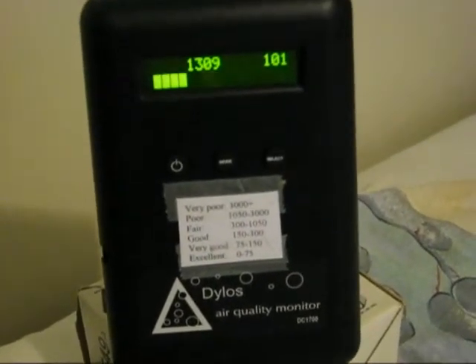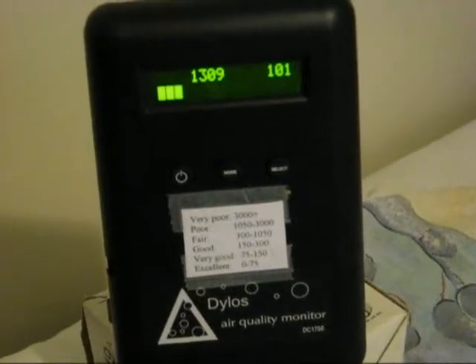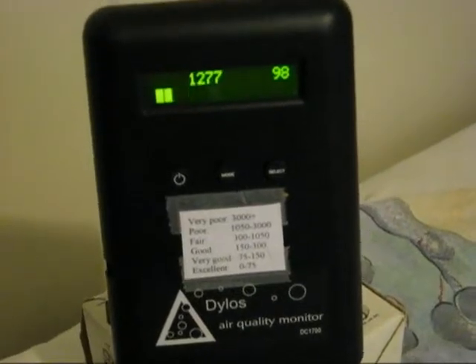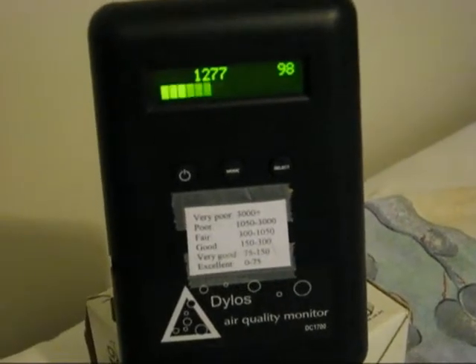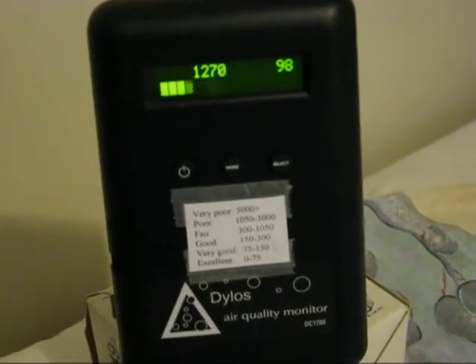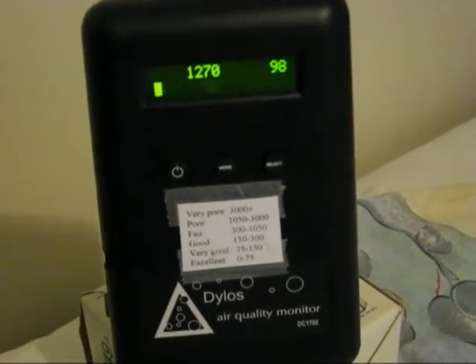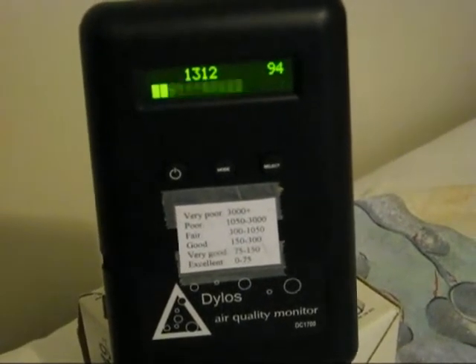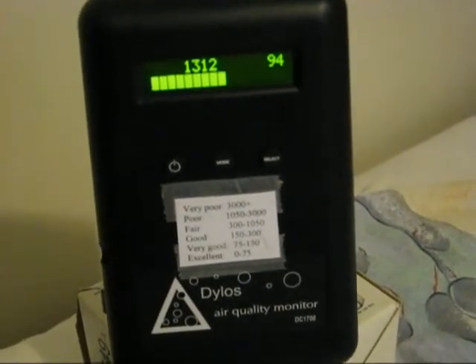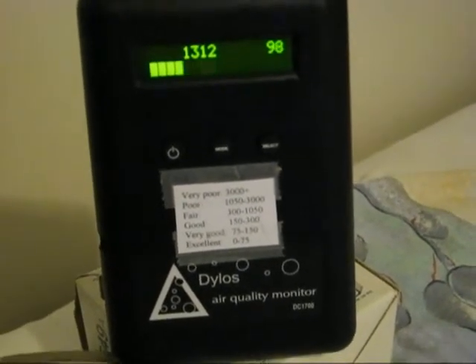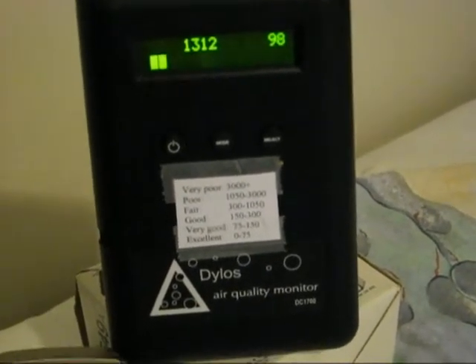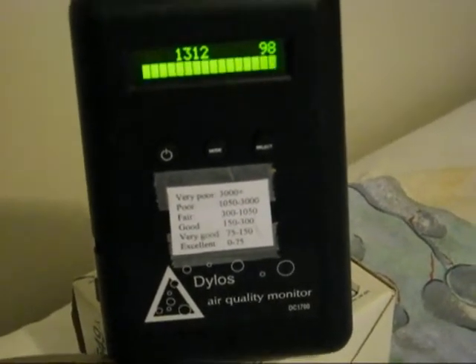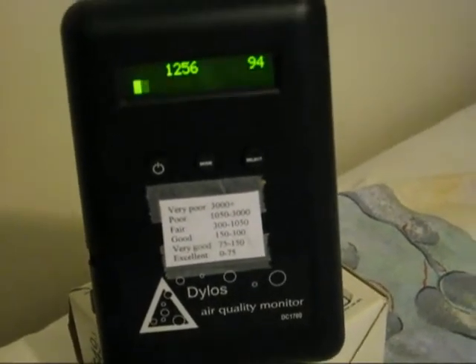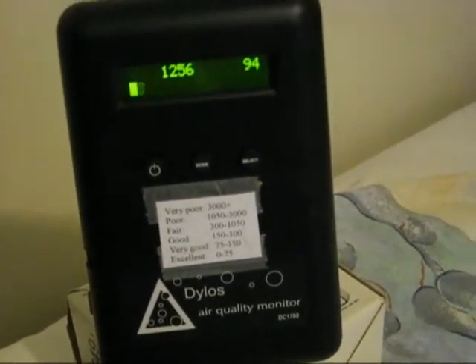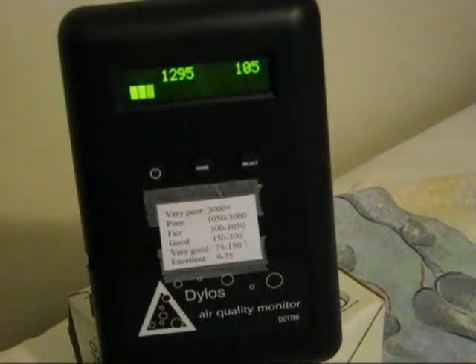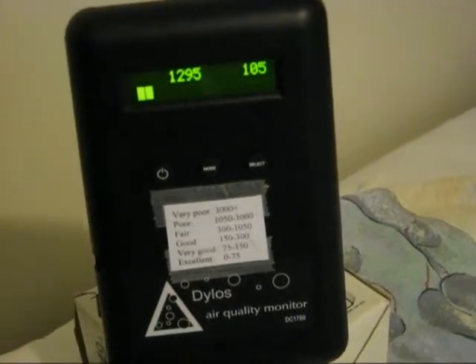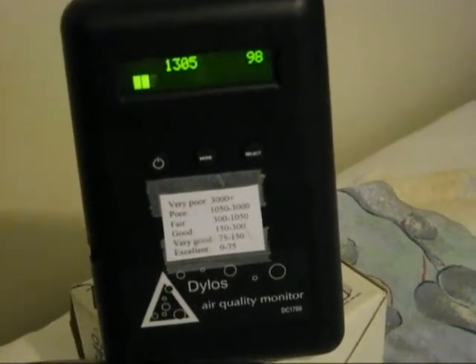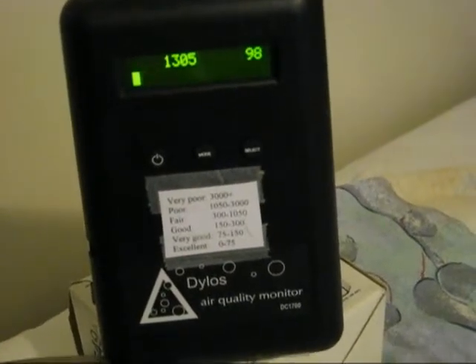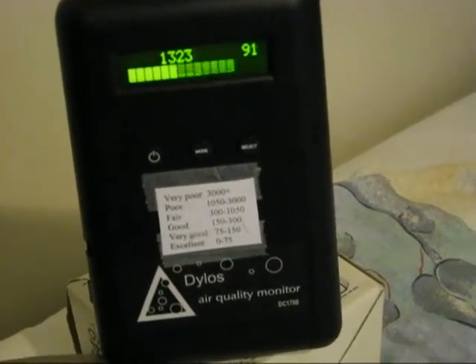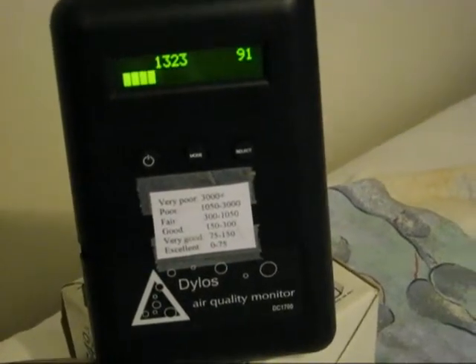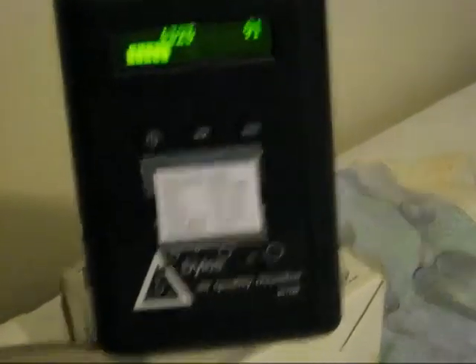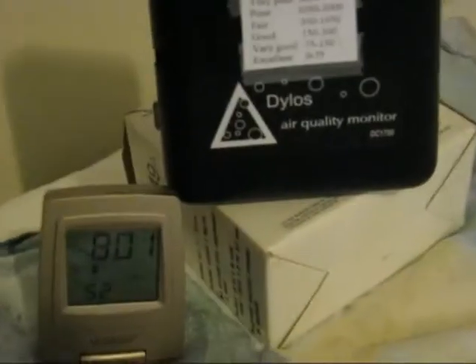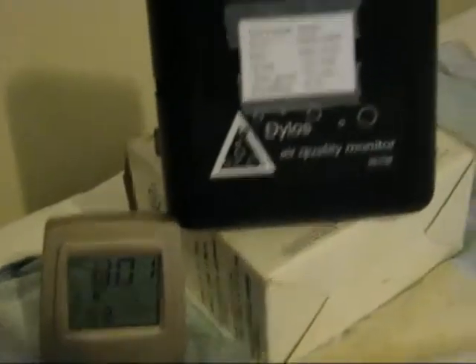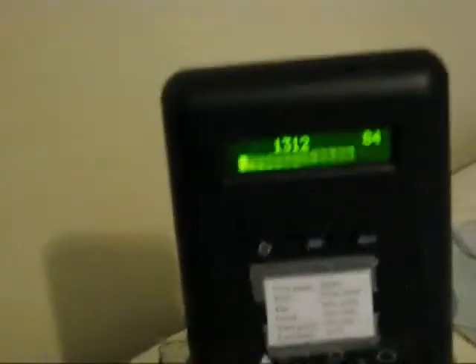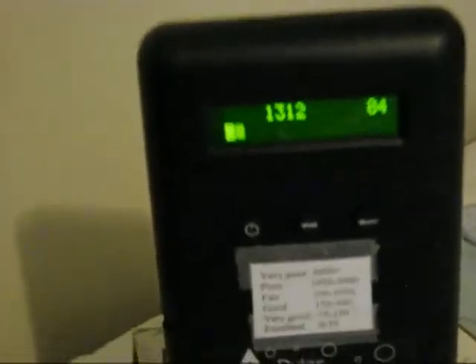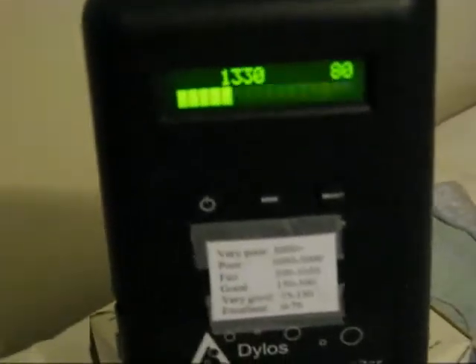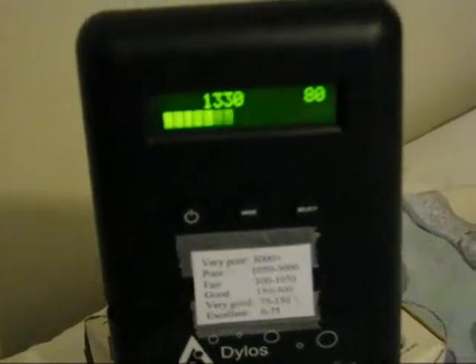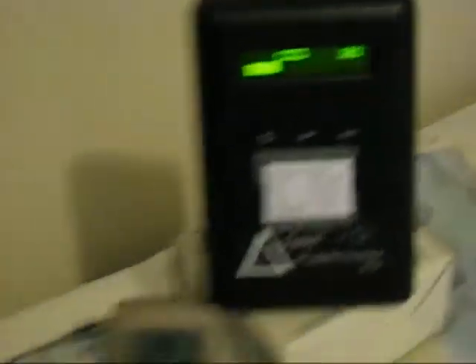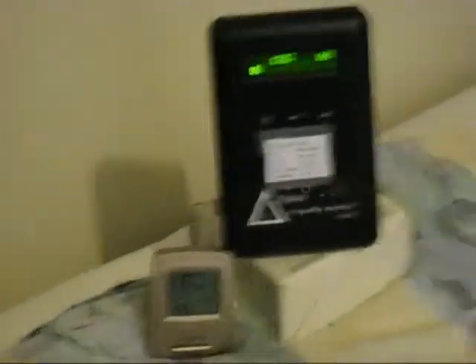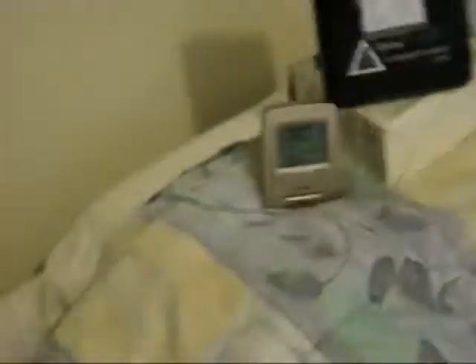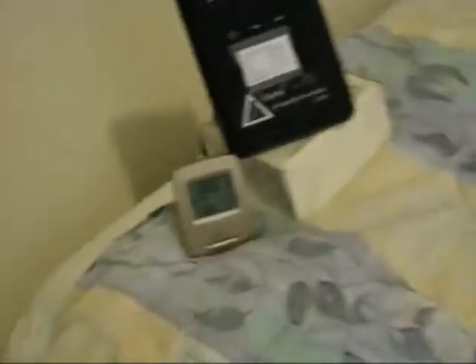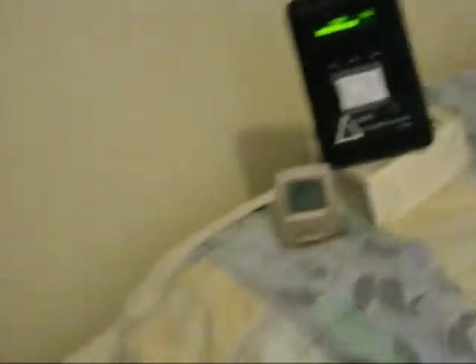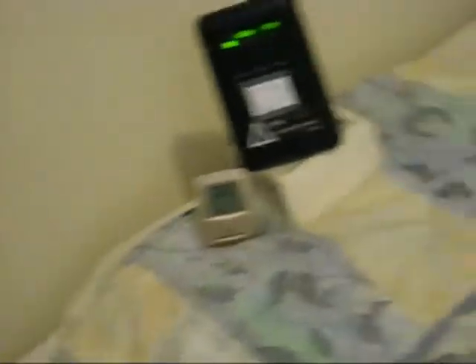The counts right now are actually really high in the poor category. On the outside air right now, outside is about 800. It's 8 in the morning. I'll show you my air cleaners — this is what we're going to turn on right now. This is extreme air cleaning, folks.